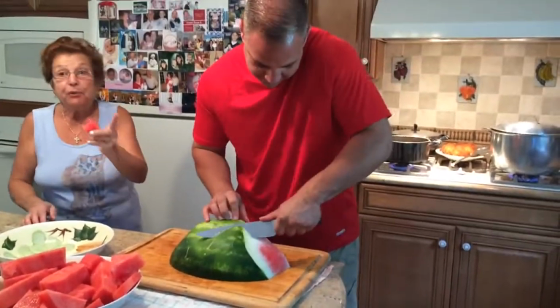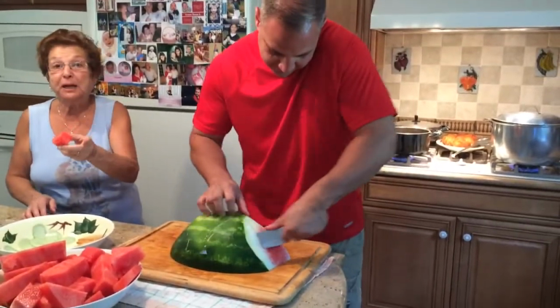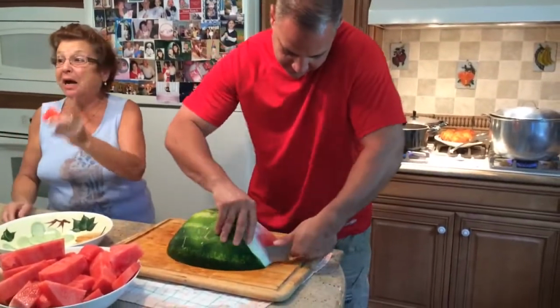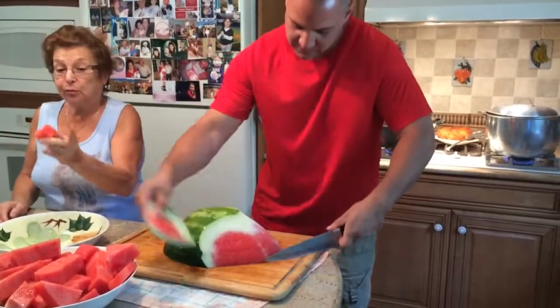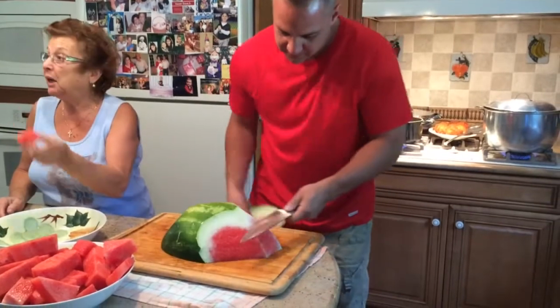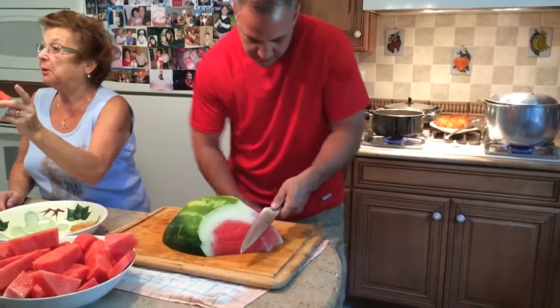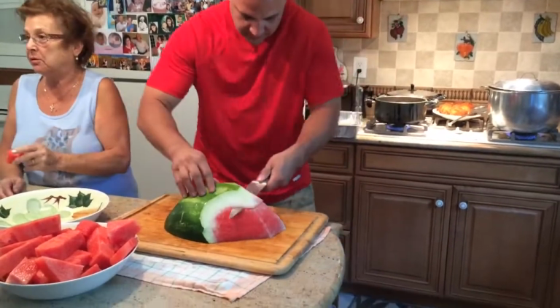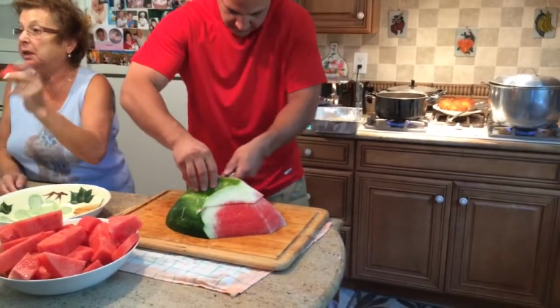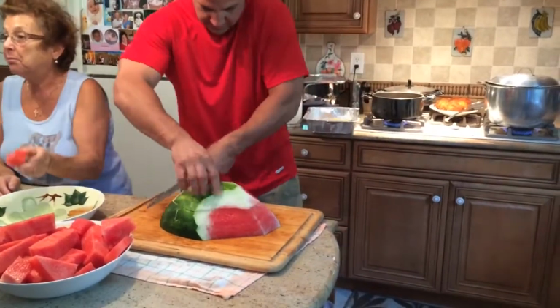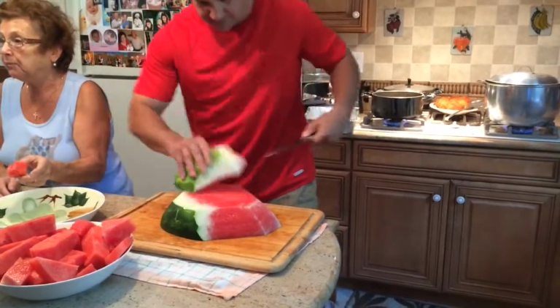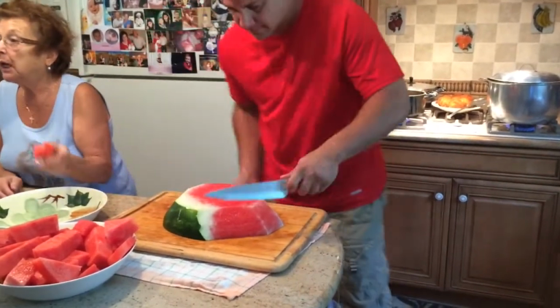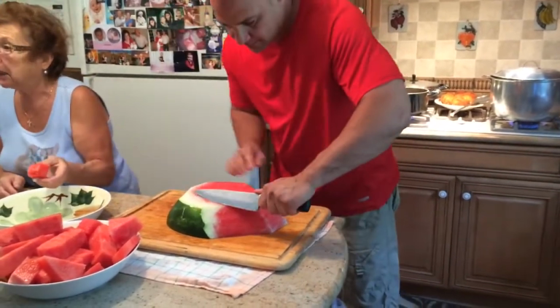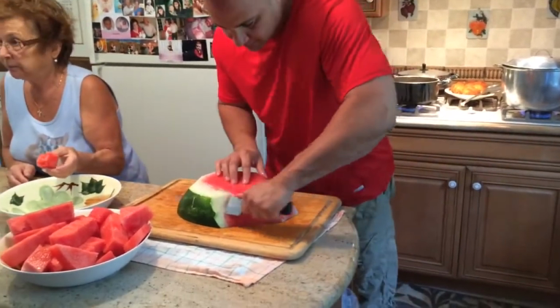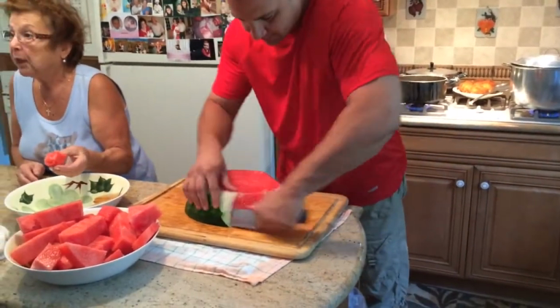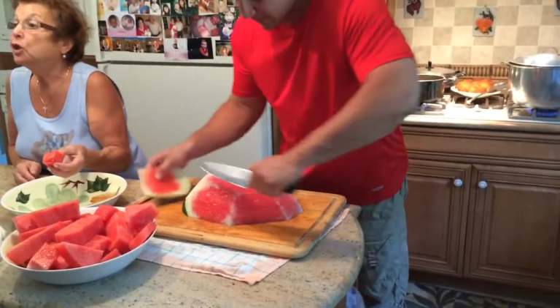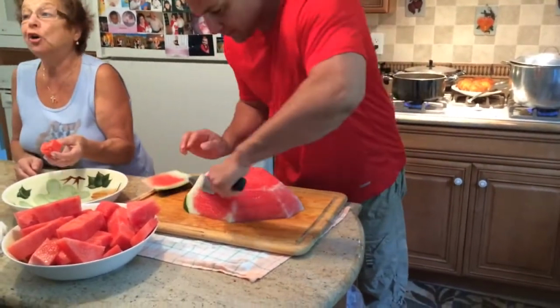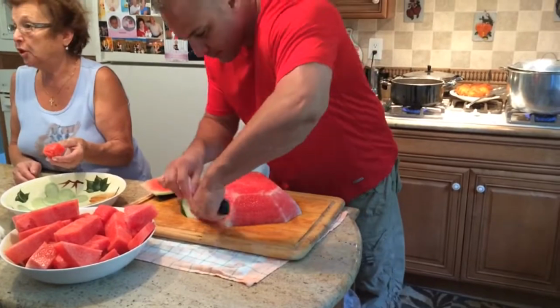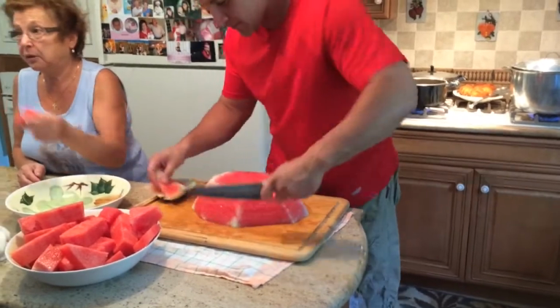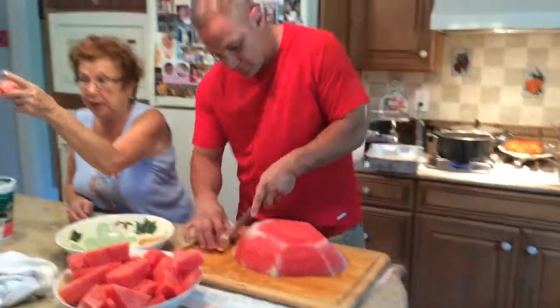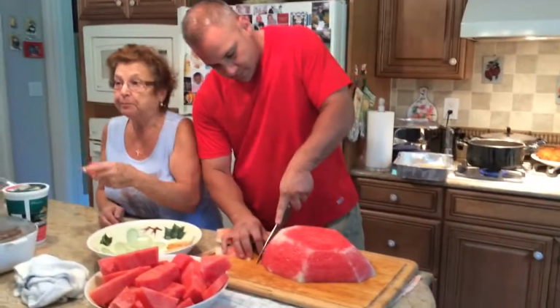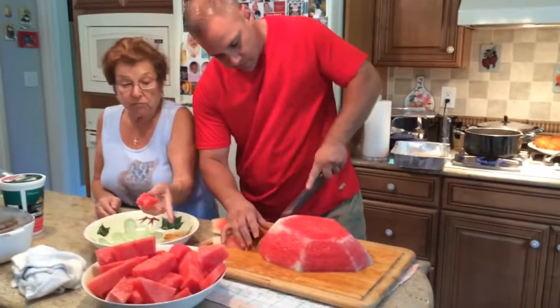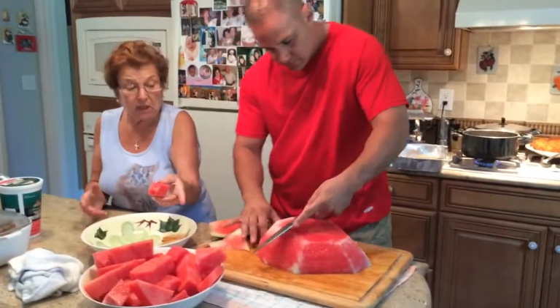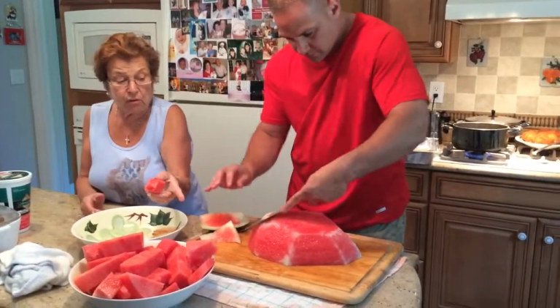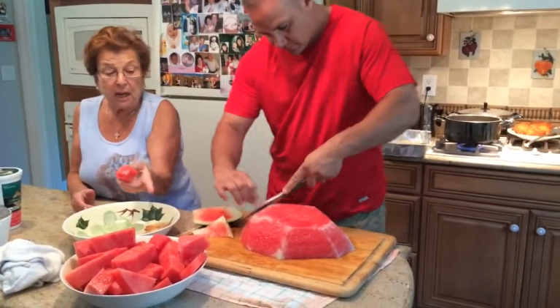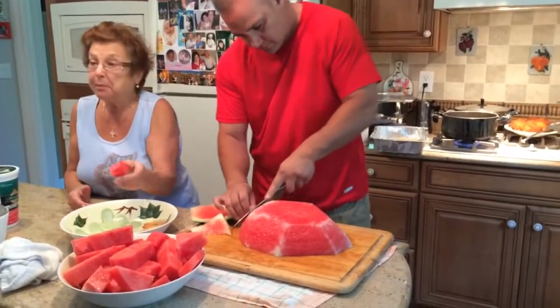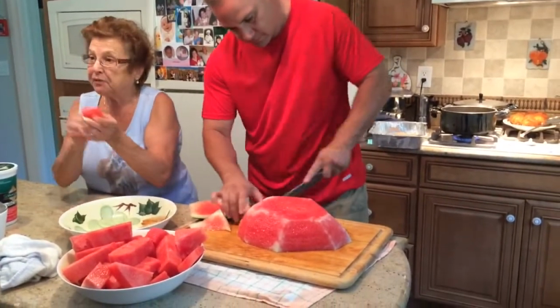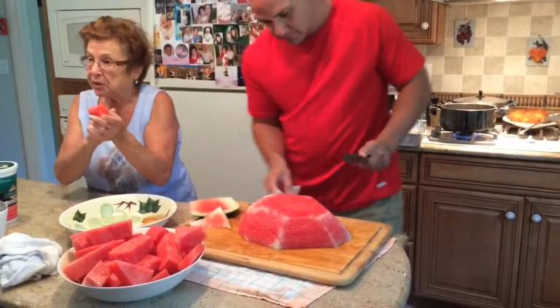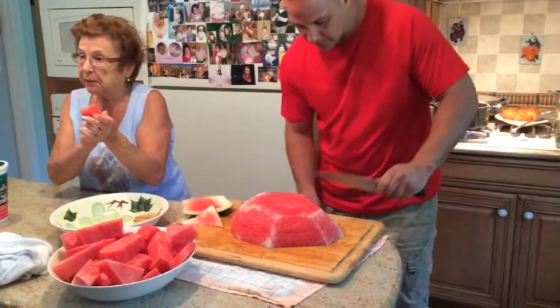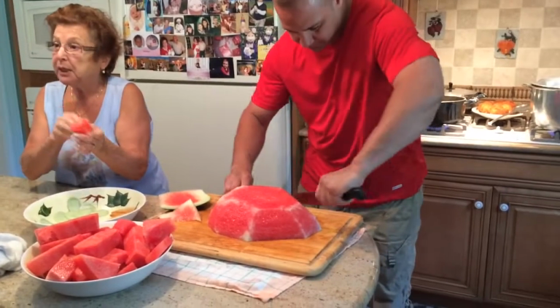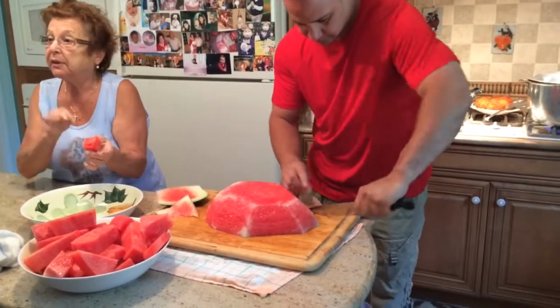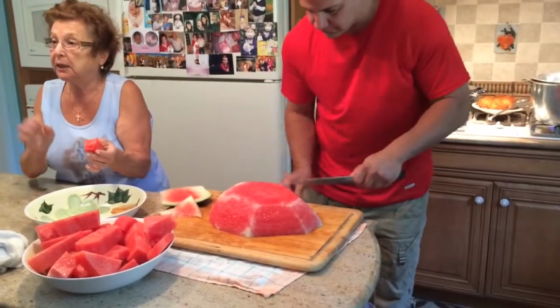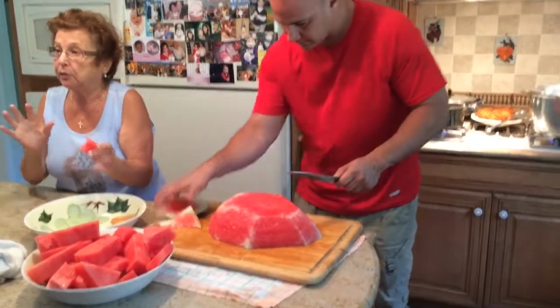The first is the watermelon. No, no, no. It's not. It's big. It's $7.99. $8.